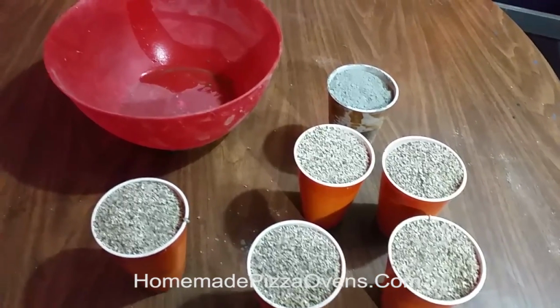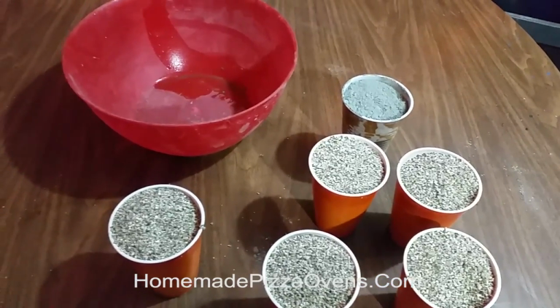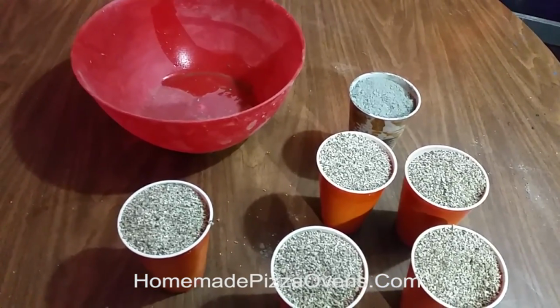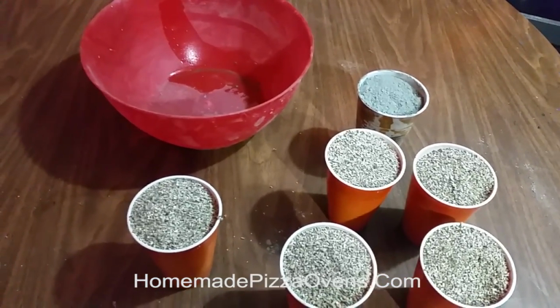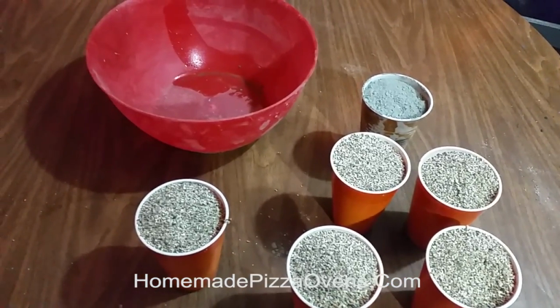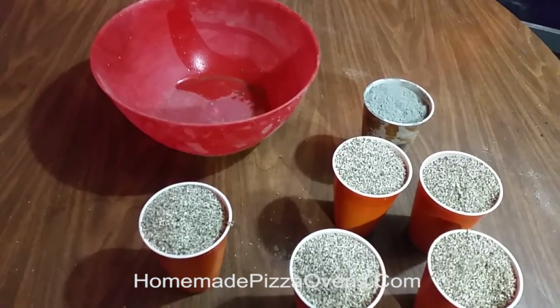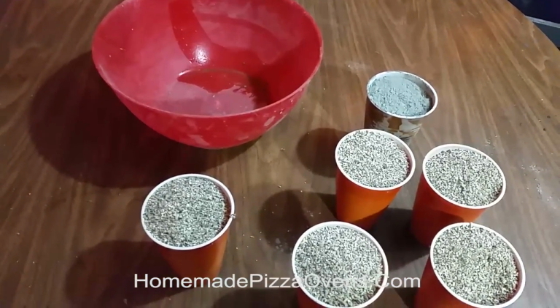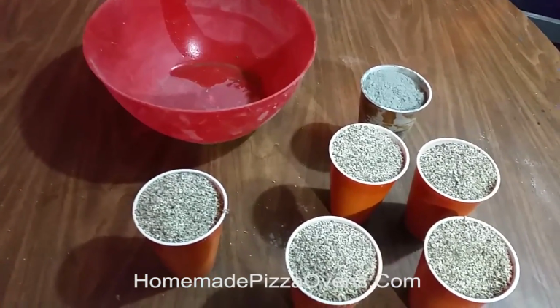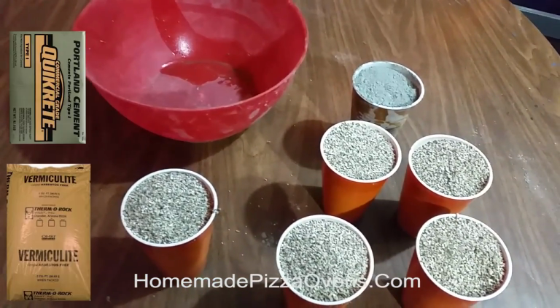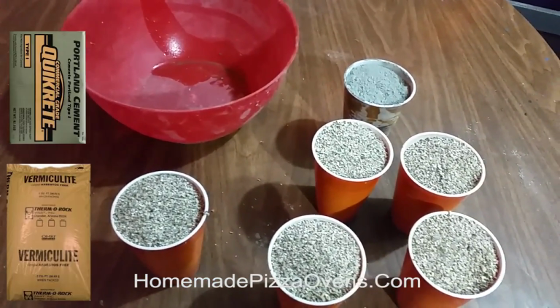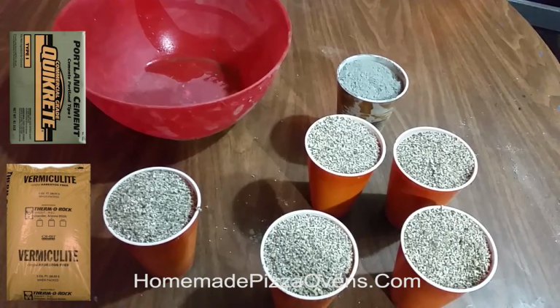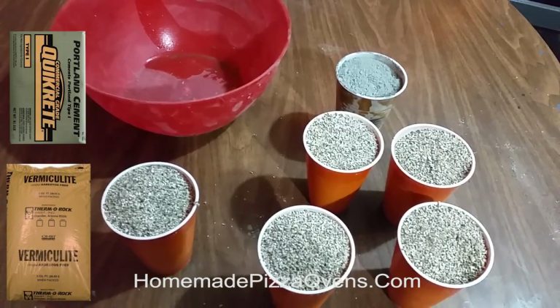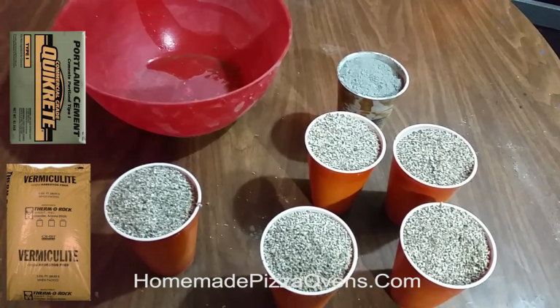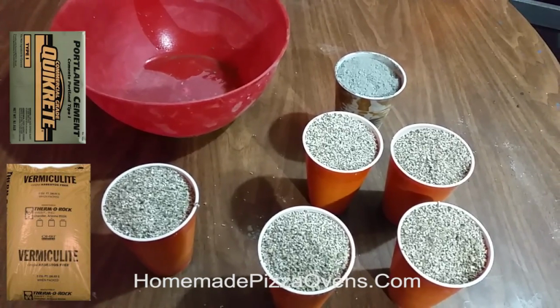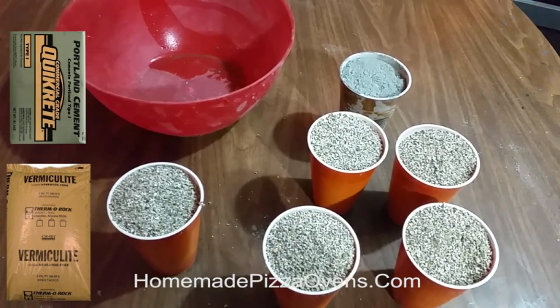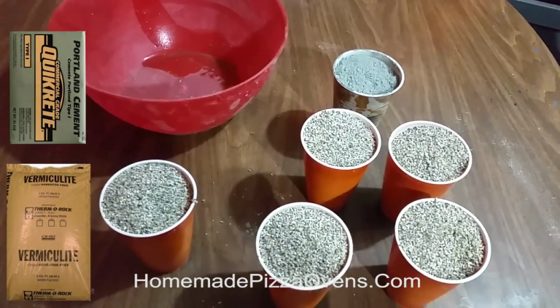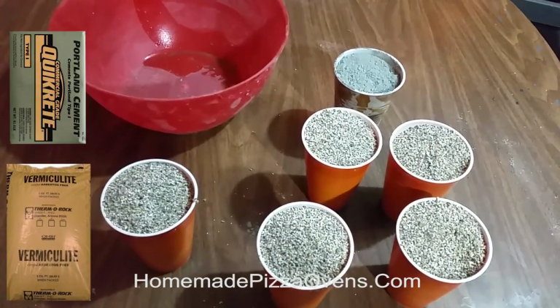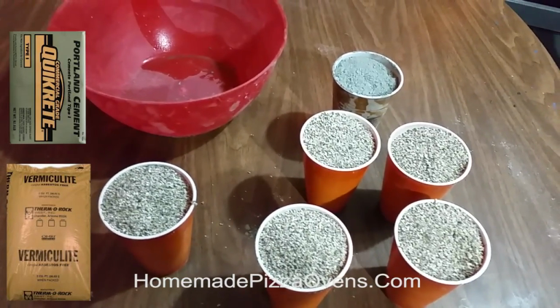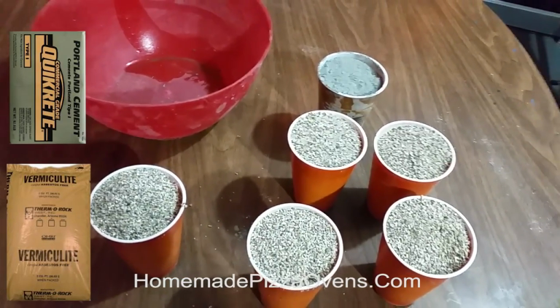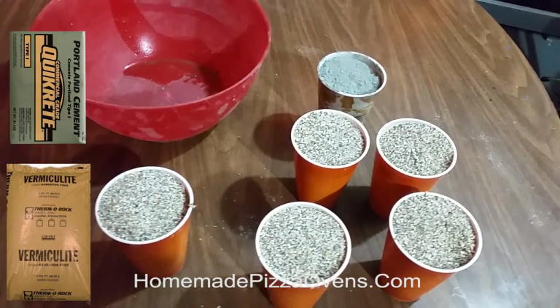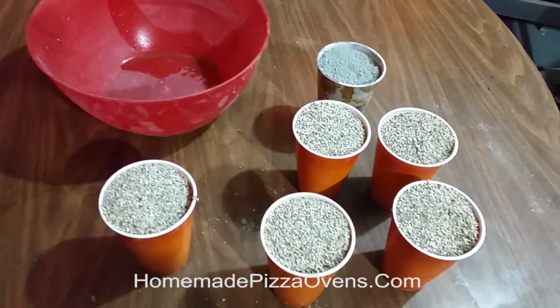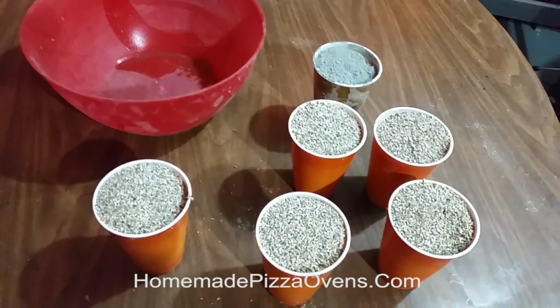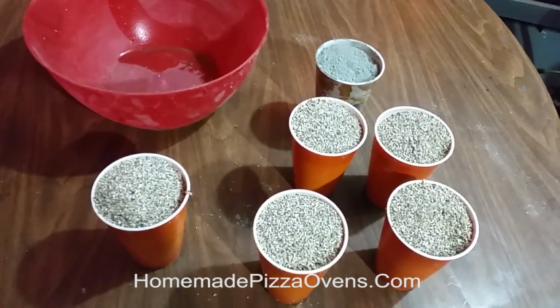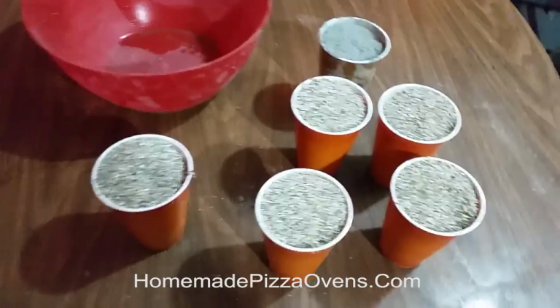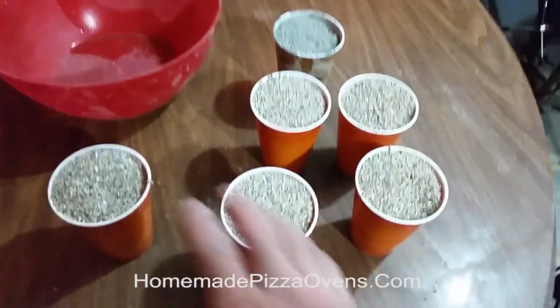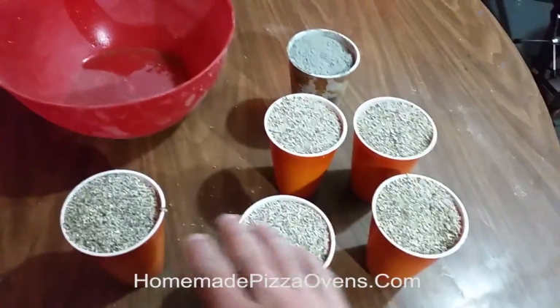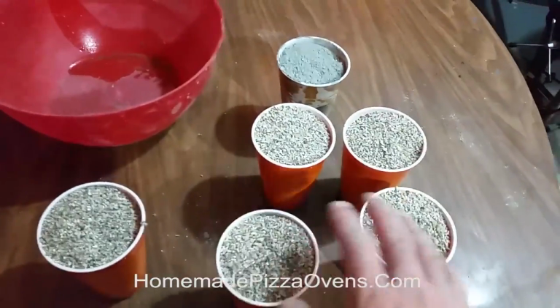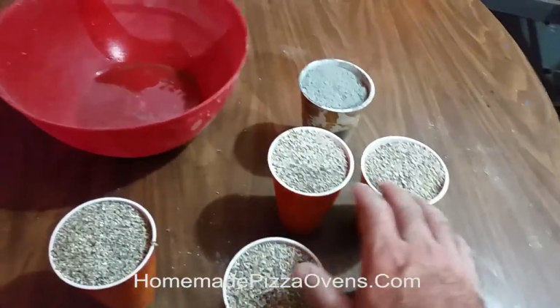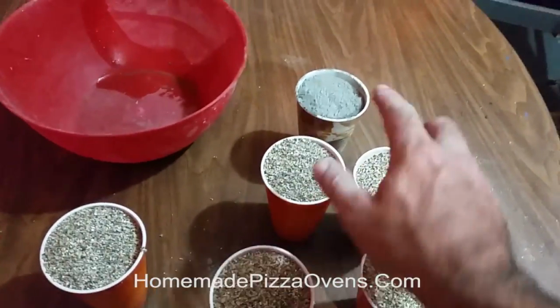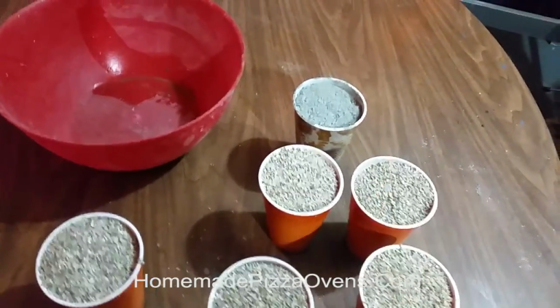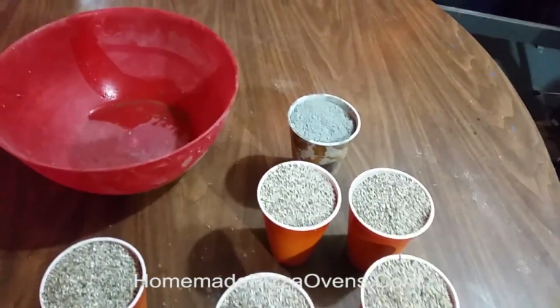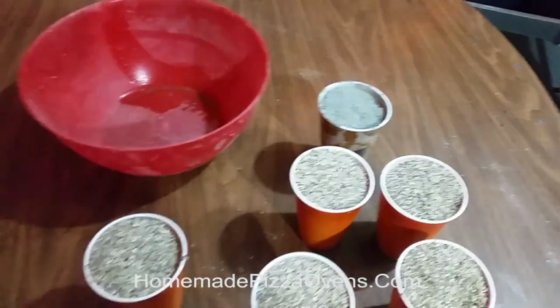To make vermiculite concrete, you're going to need Portland cement and vermiculite. This is measured in a 5 to 1 ratio — 5 vermiculite to 1 Portland cement.